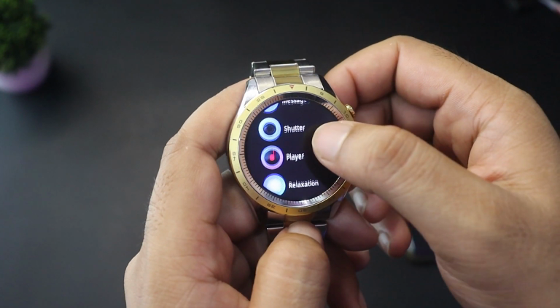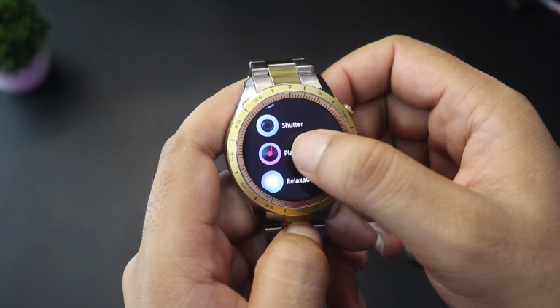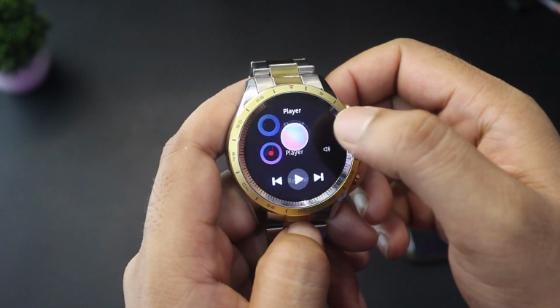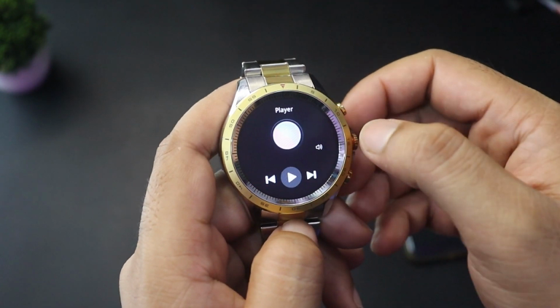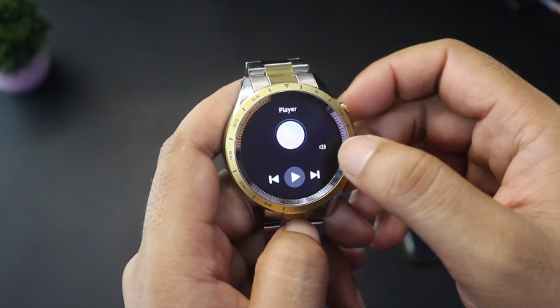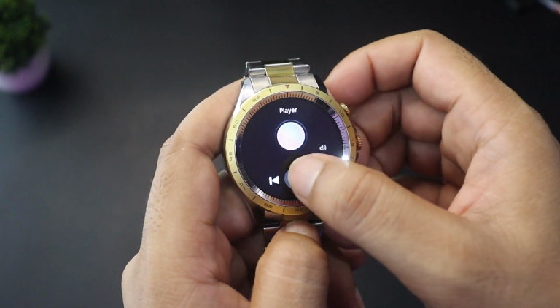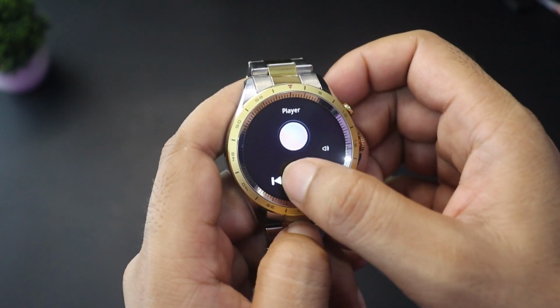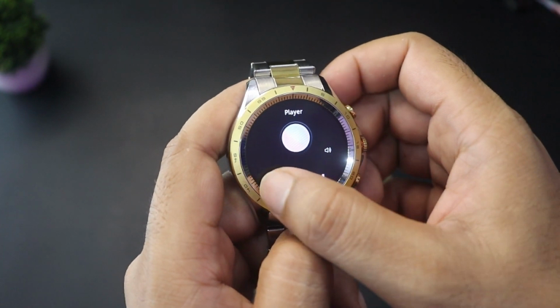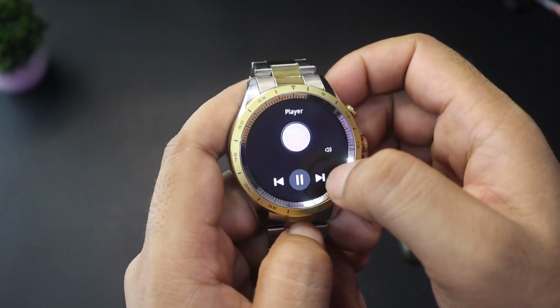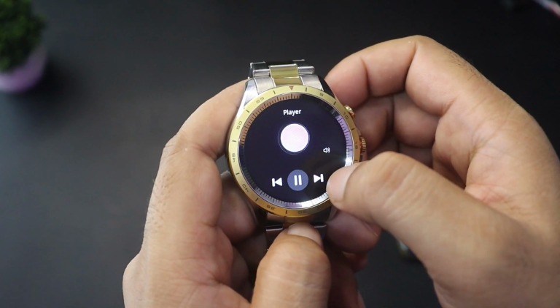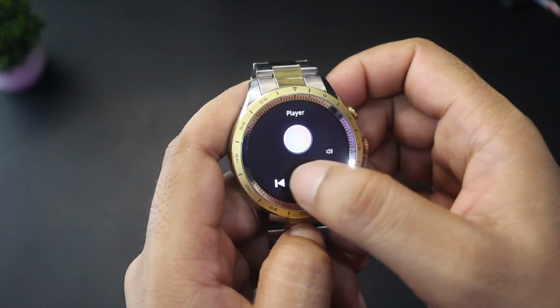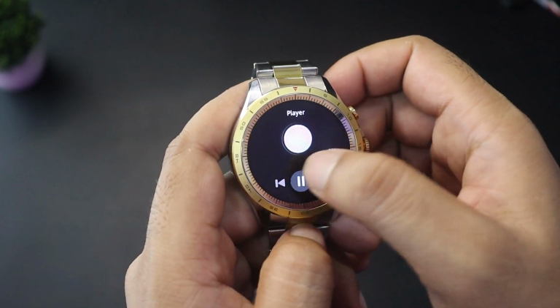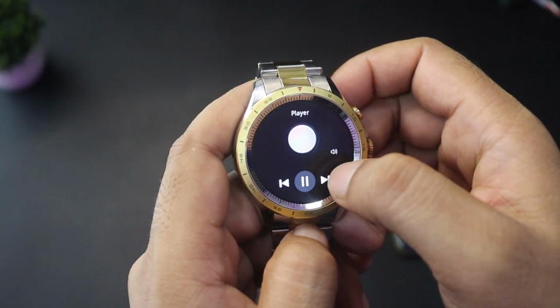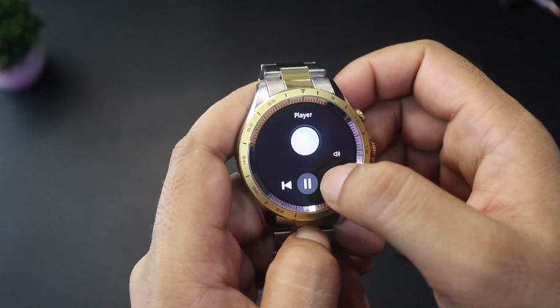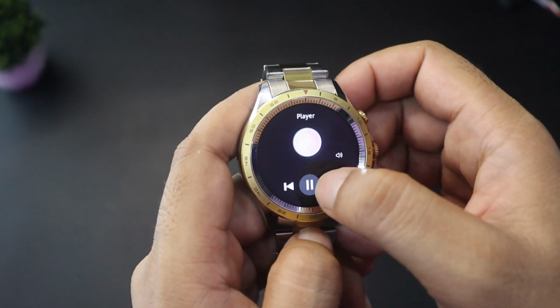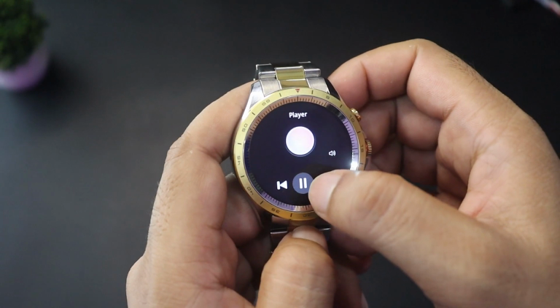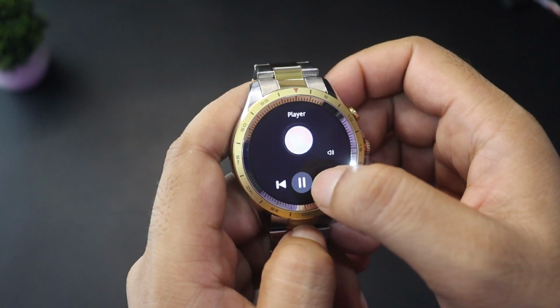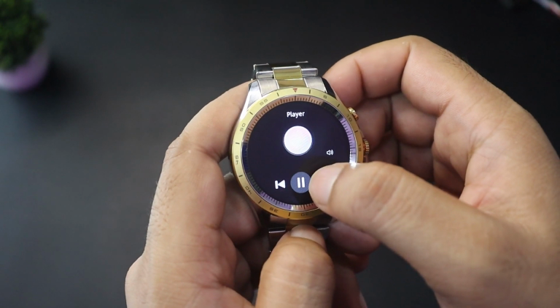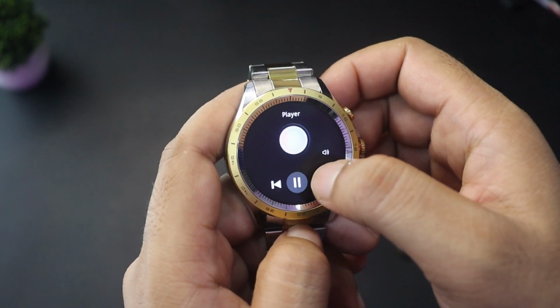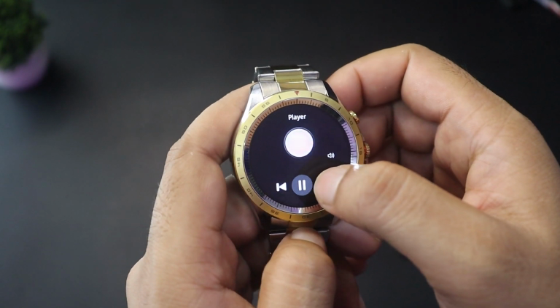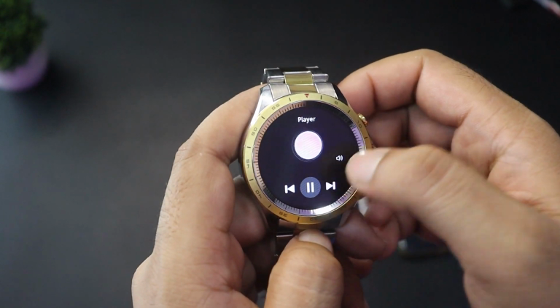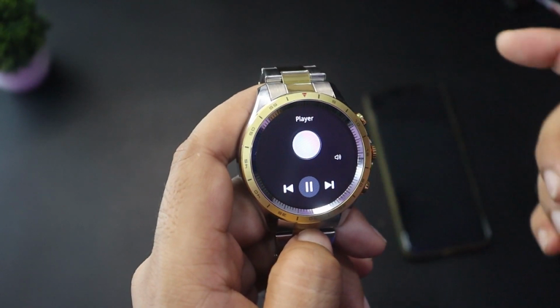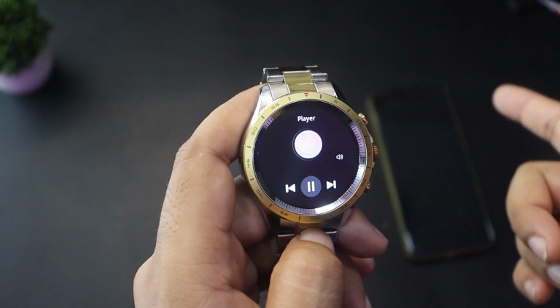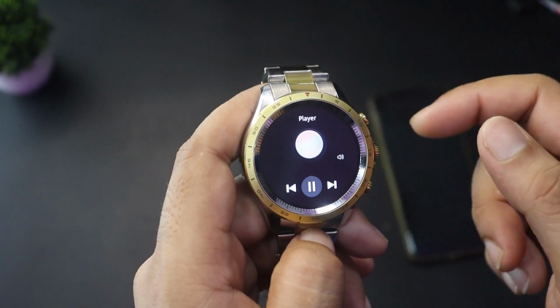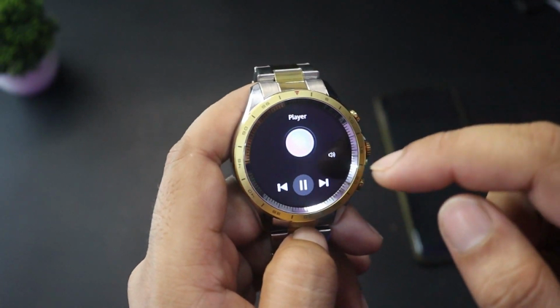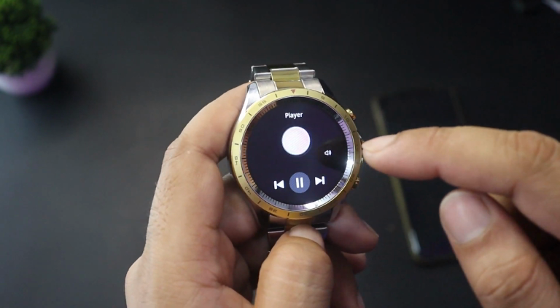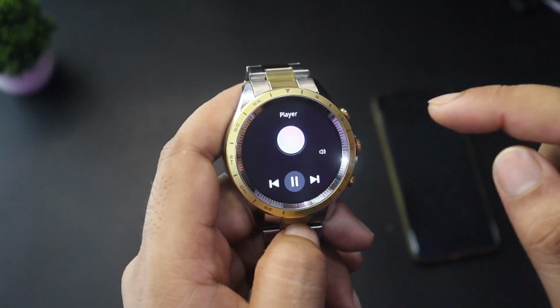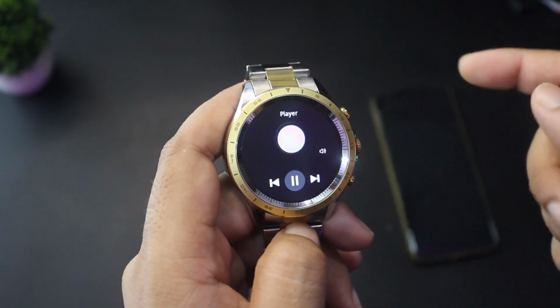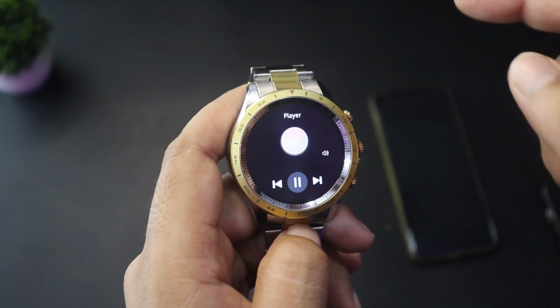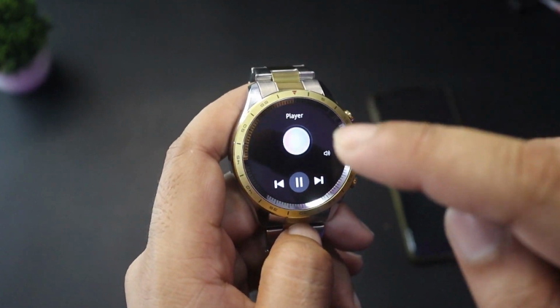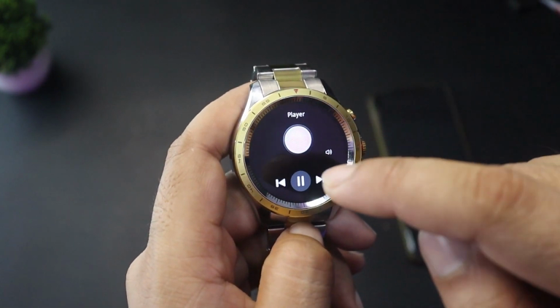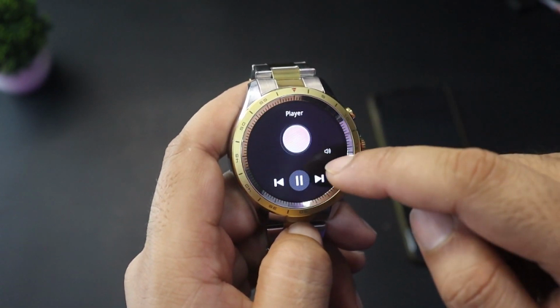The music player option lets you control your phone's music — play, pause, go to previous or next track. You can also play your phone's music through the watch.